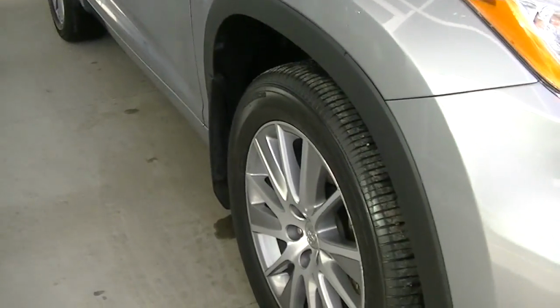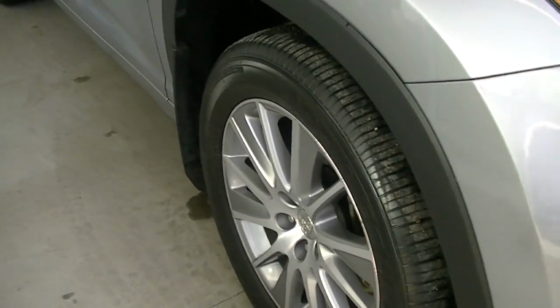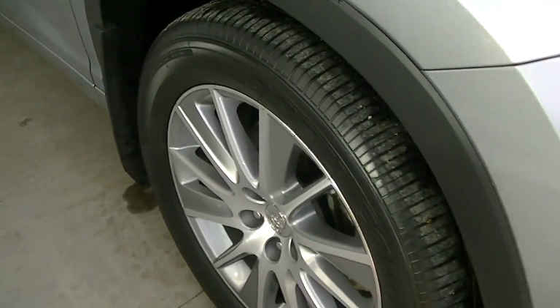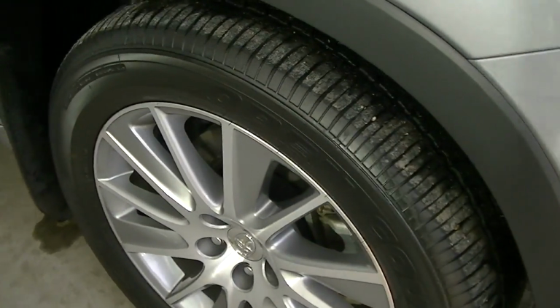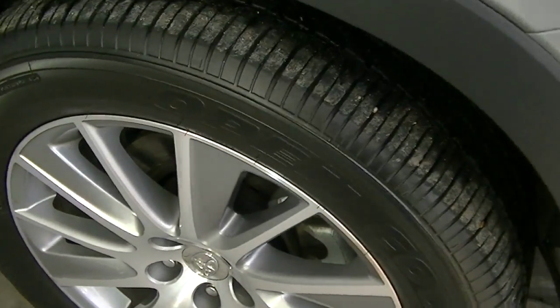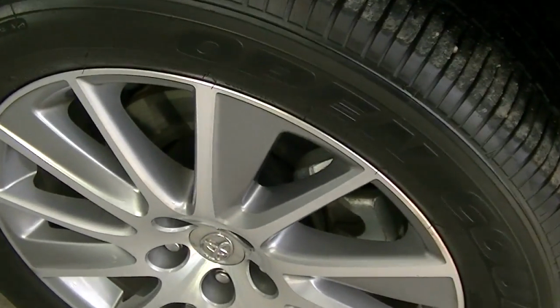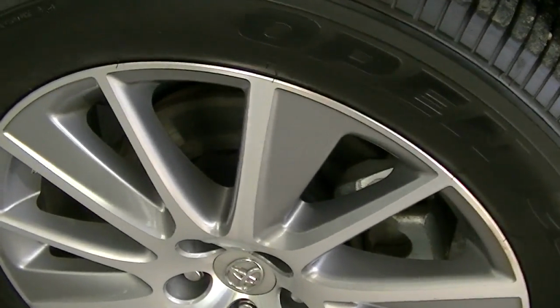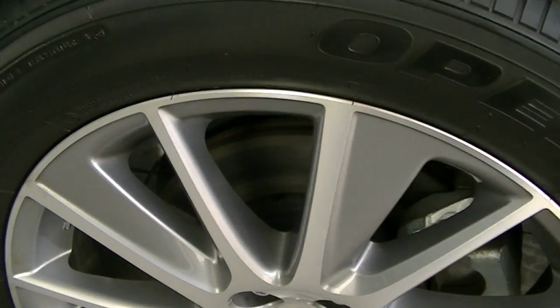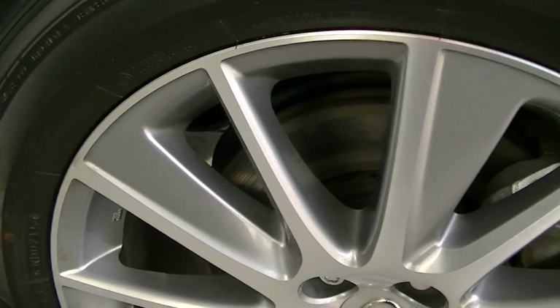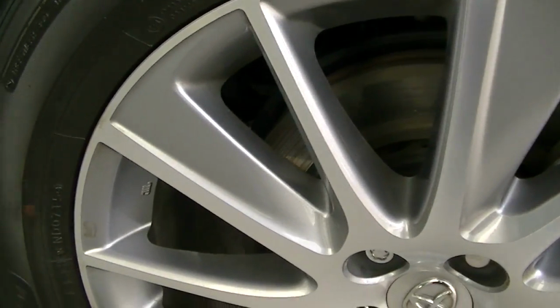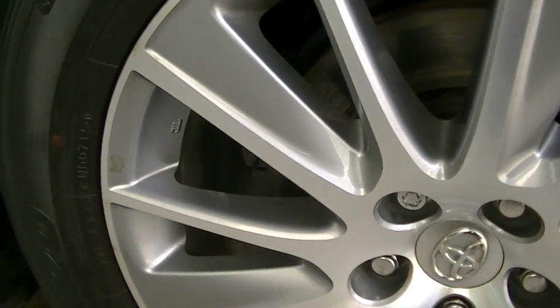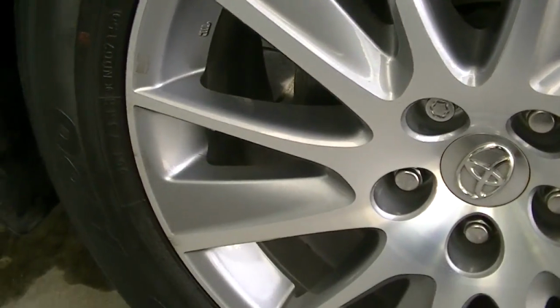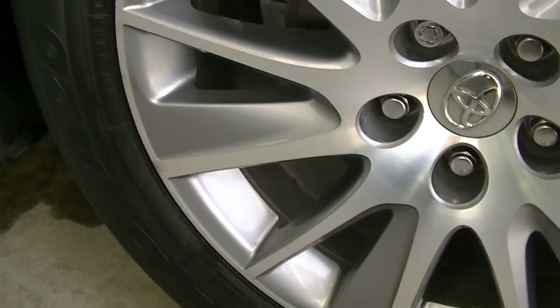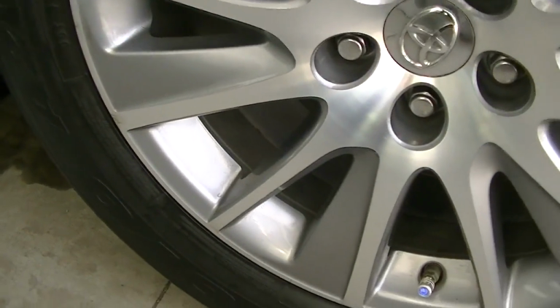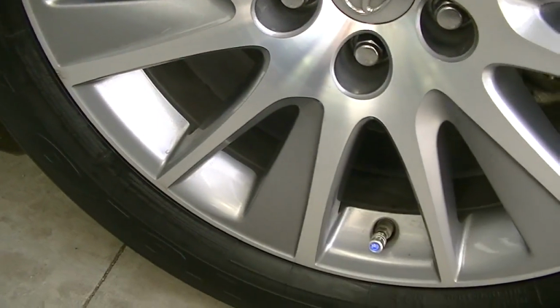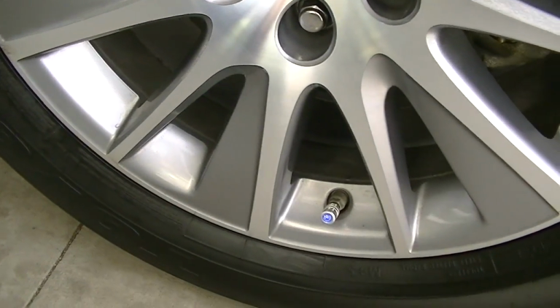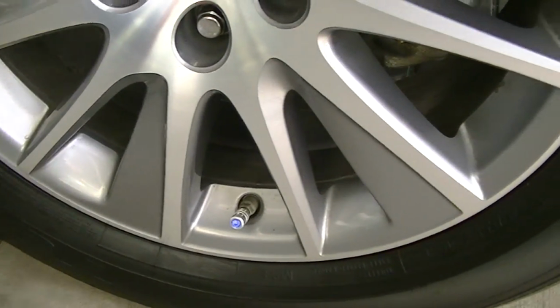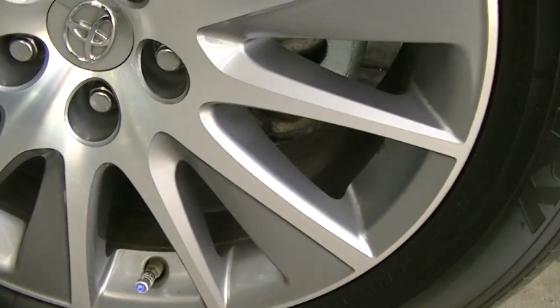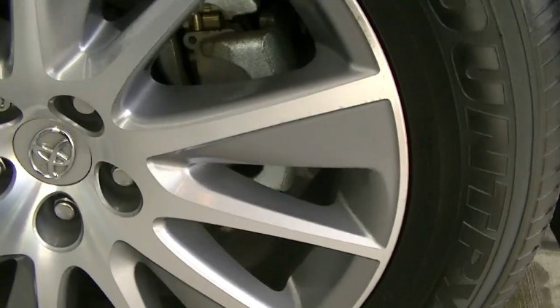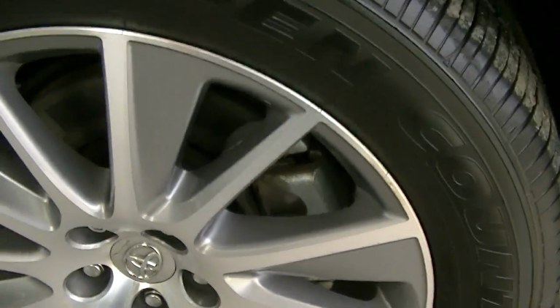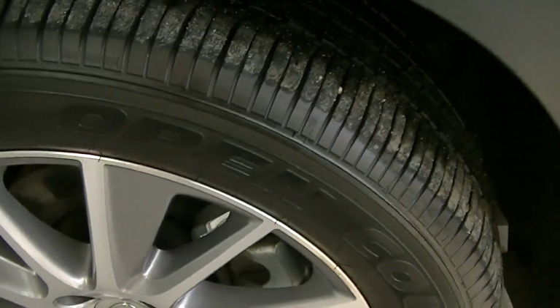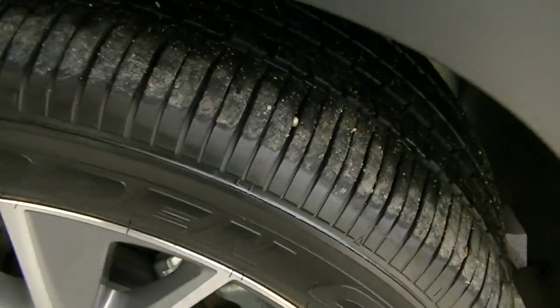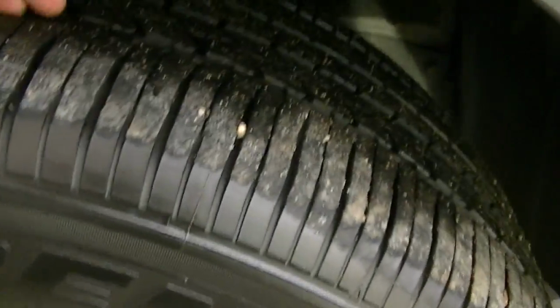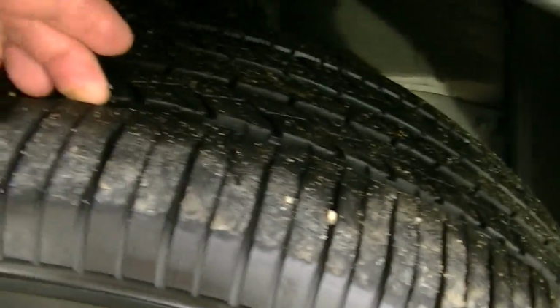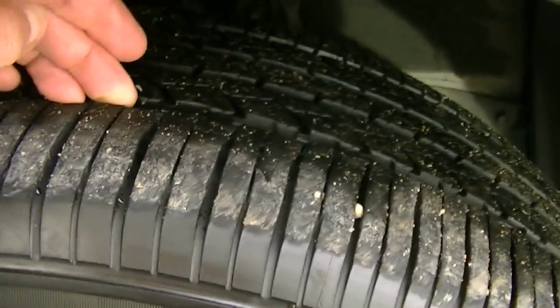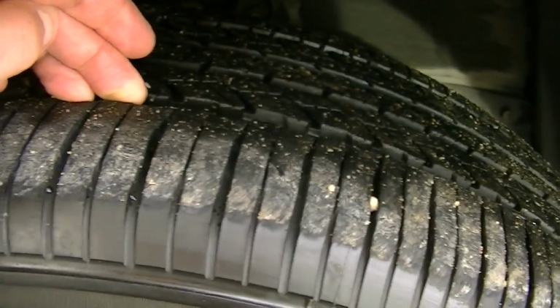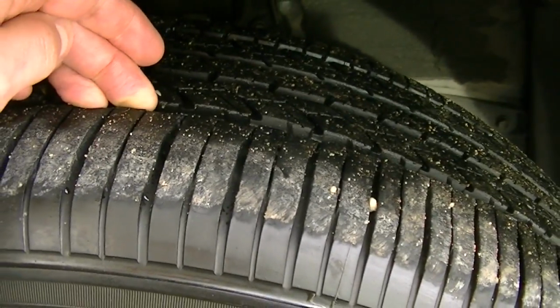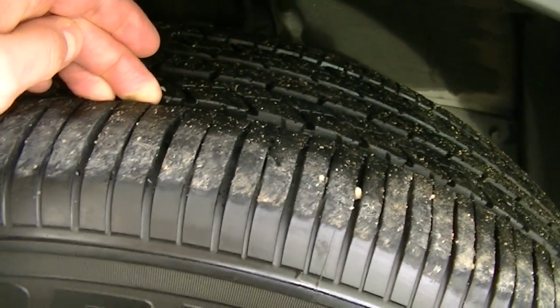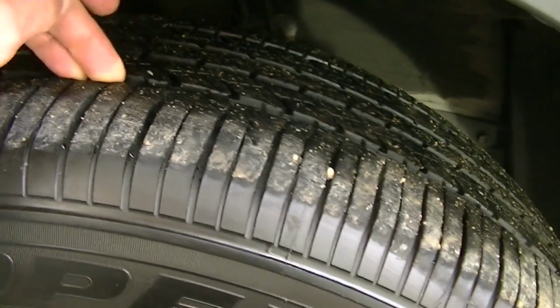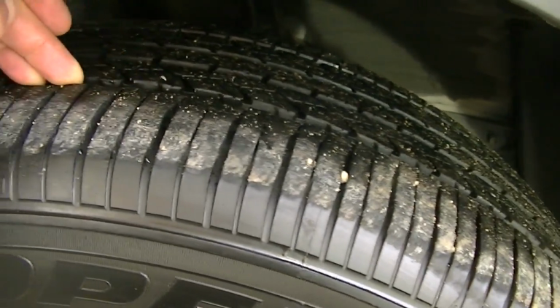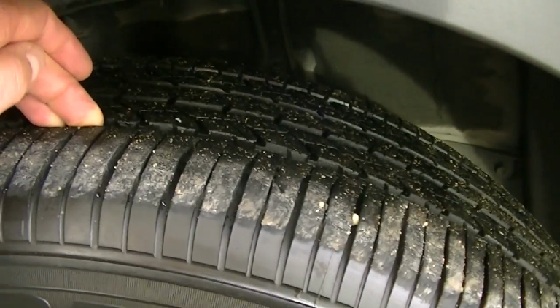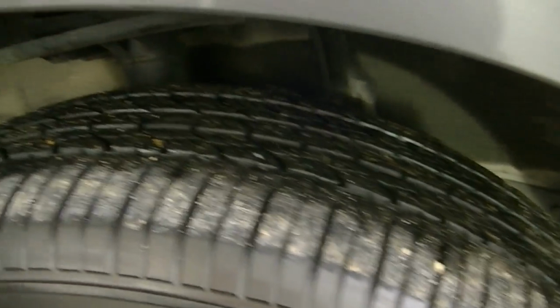Here's the front right rim. Got Toyo Open Country tires on it. Just kind of showing you the tread. Obviously with the kilometers, really good shape — lots of wear left.